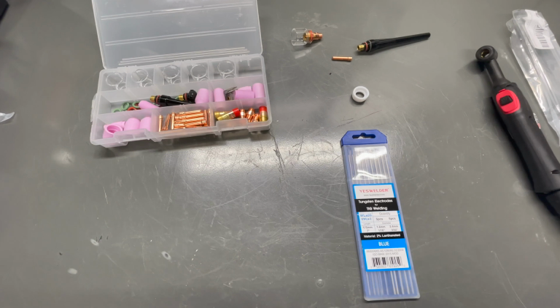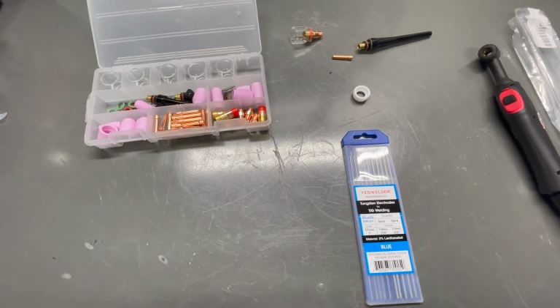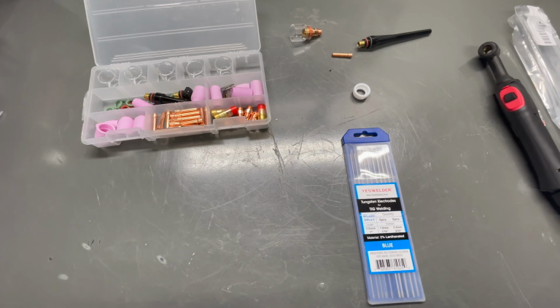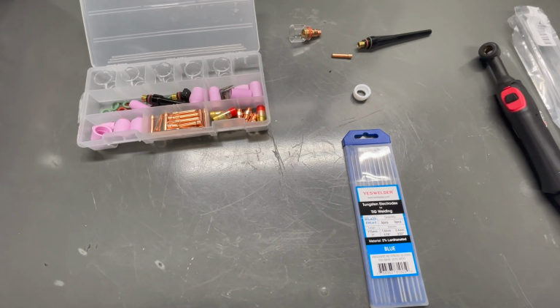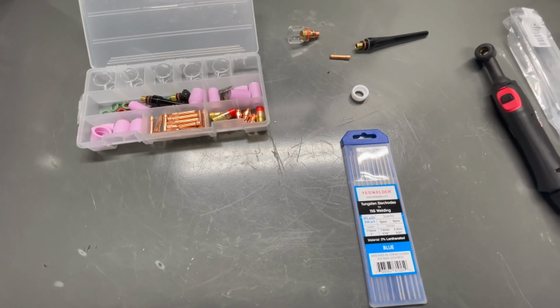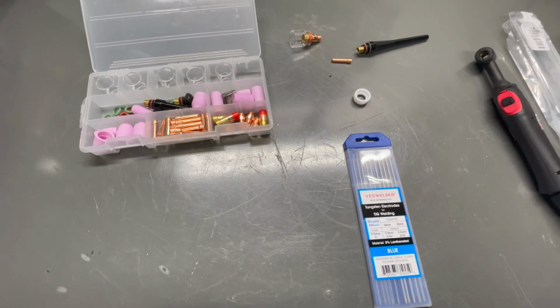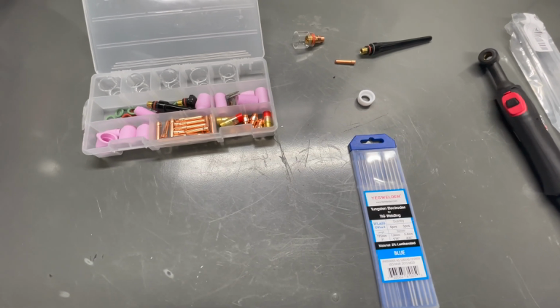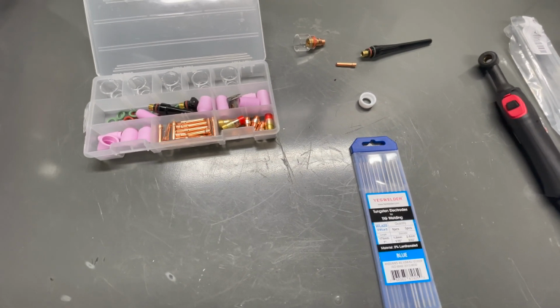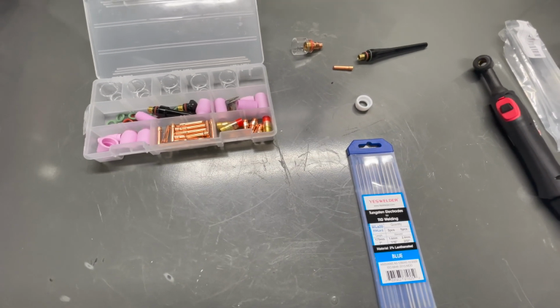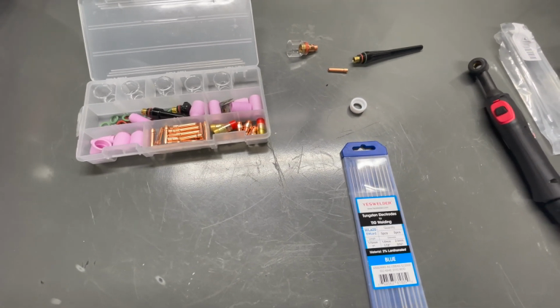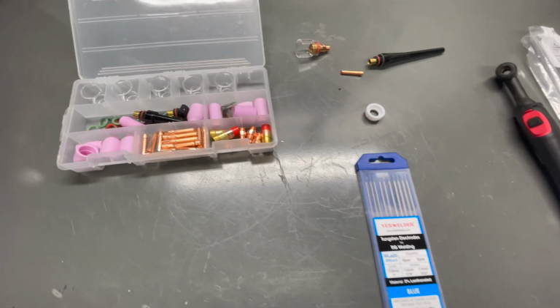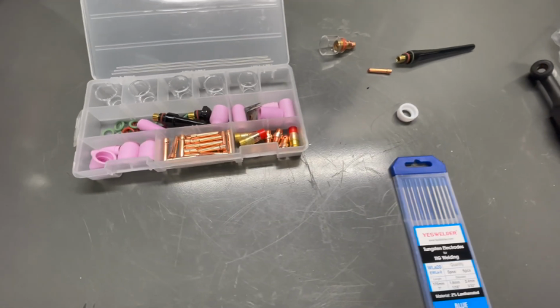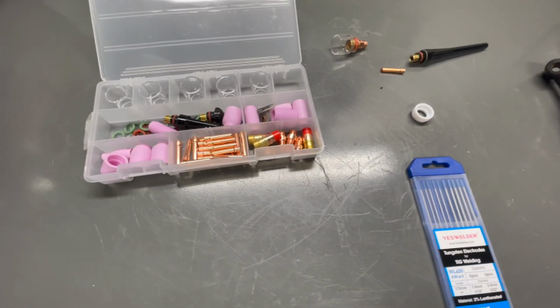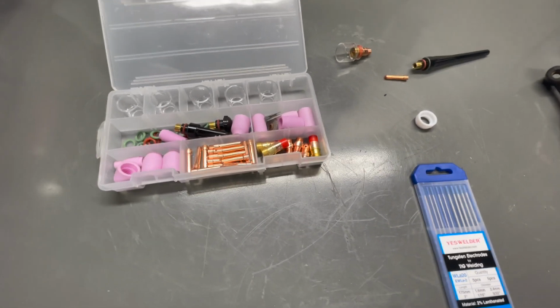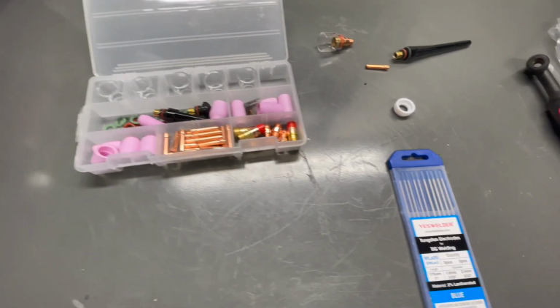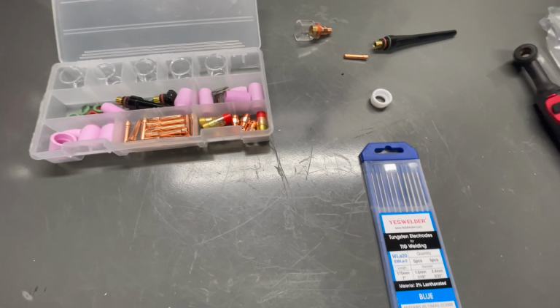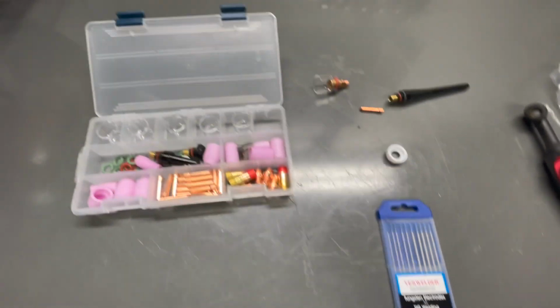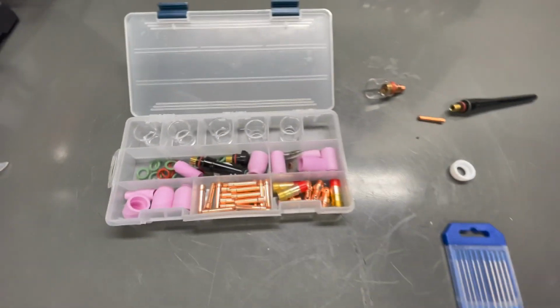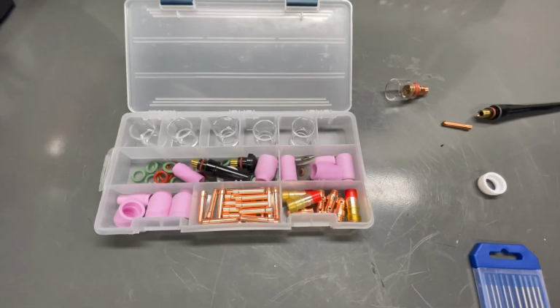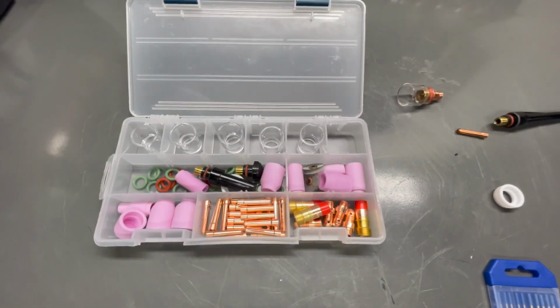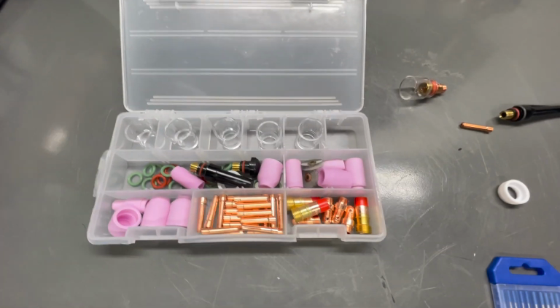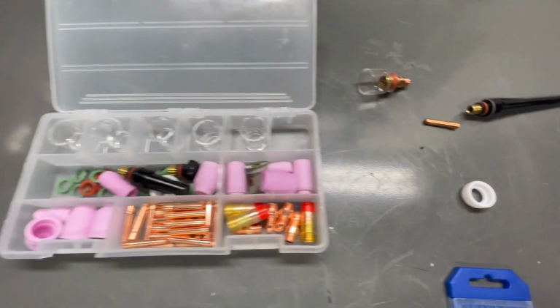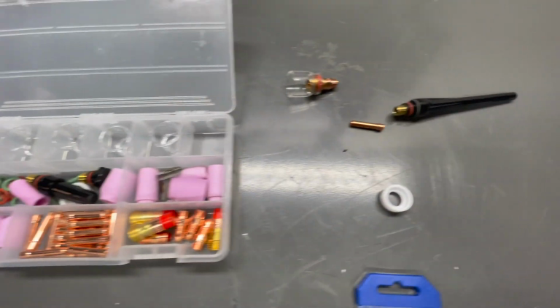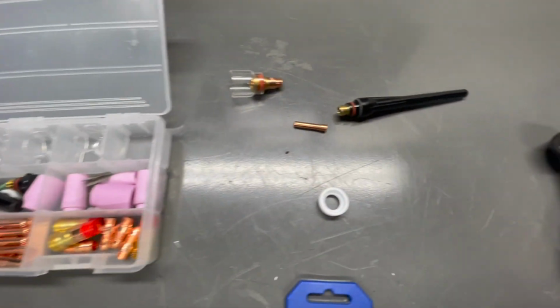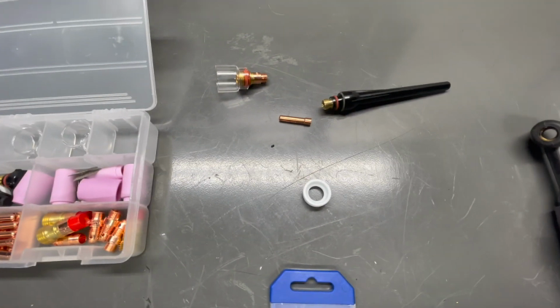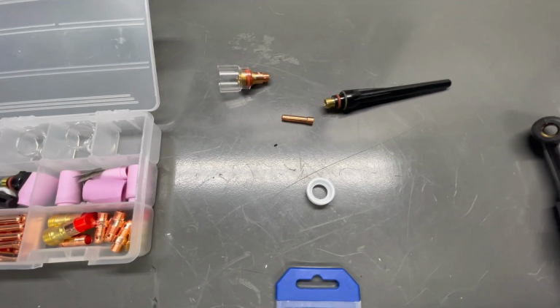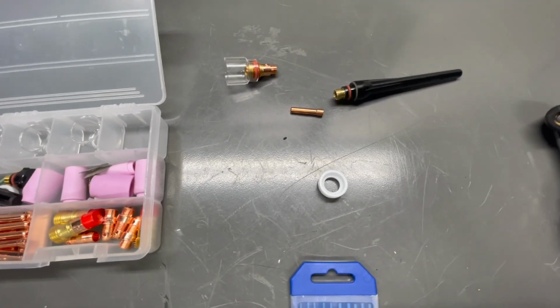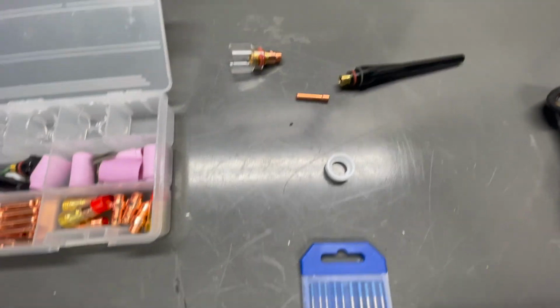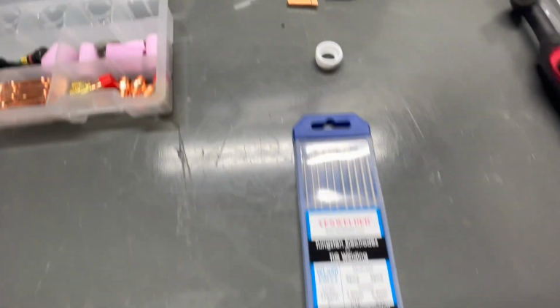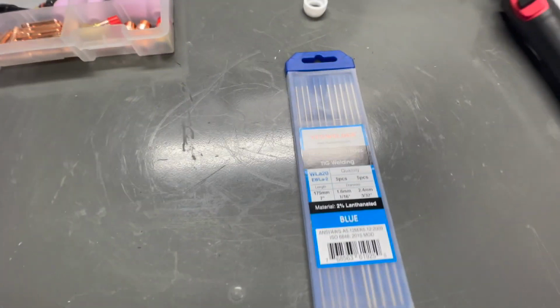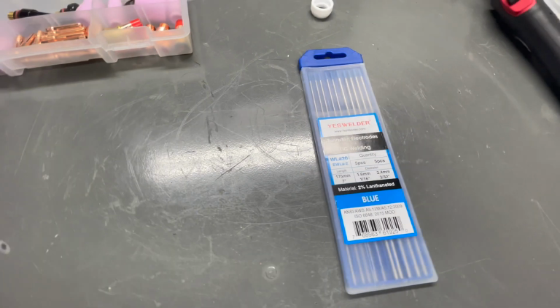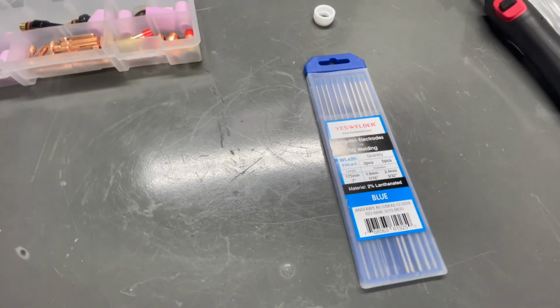I'm a beginner welder and I found this information kind of hard to find. So this is how you set up a stubby glass lens kit from Gas Welder — start to finish, straight to the point.